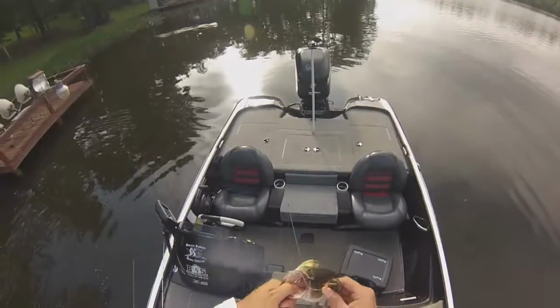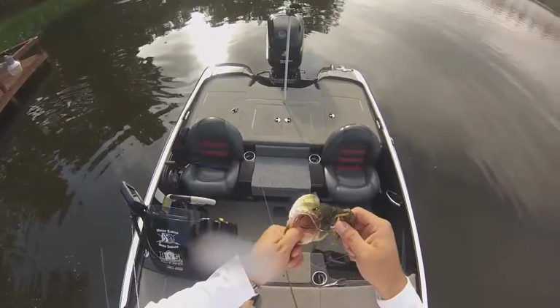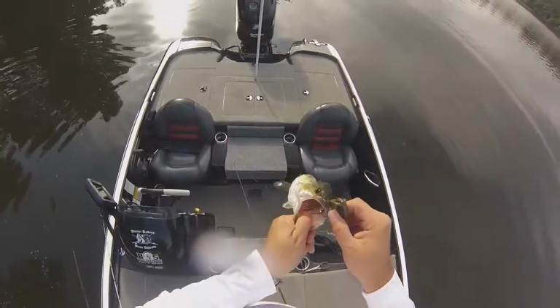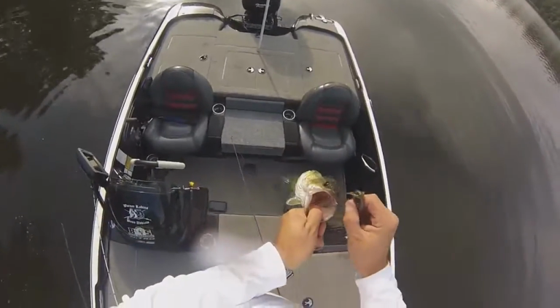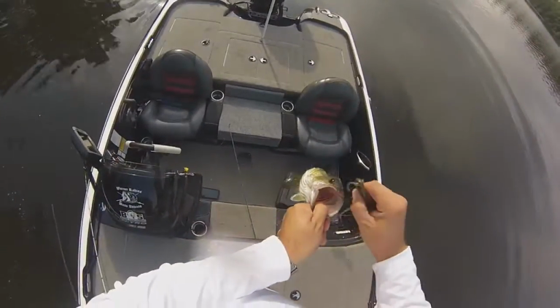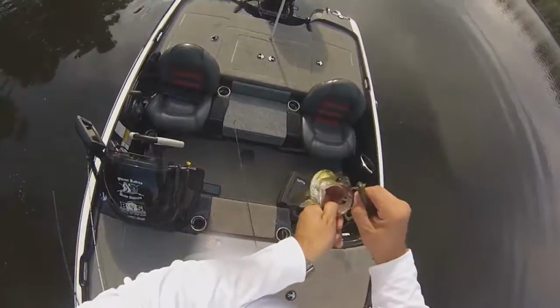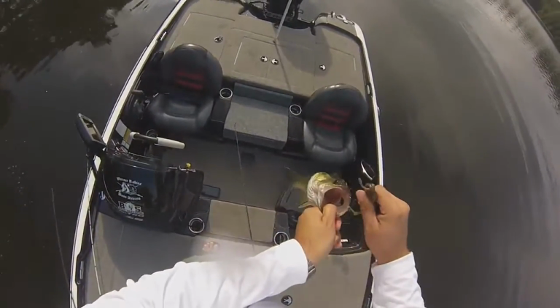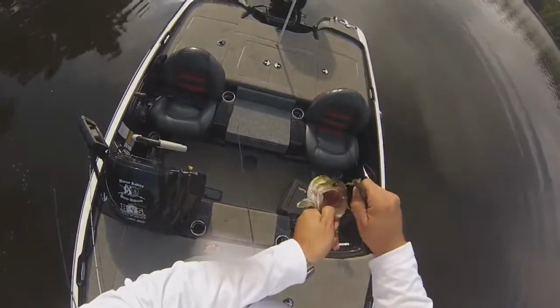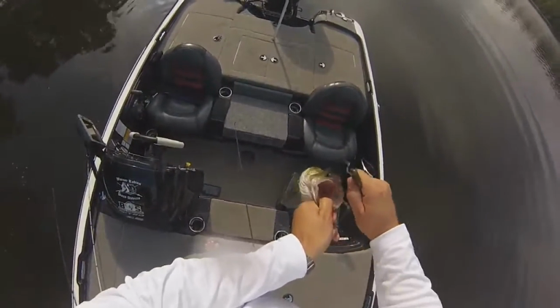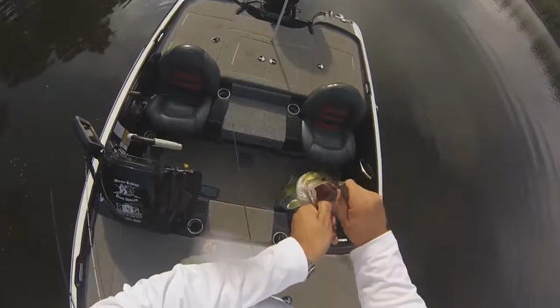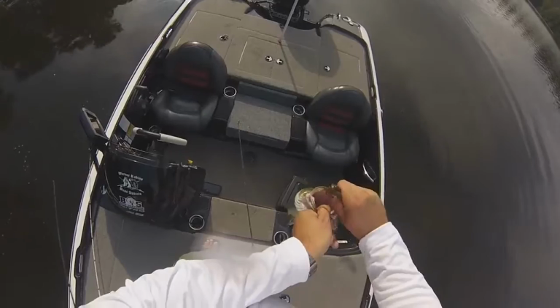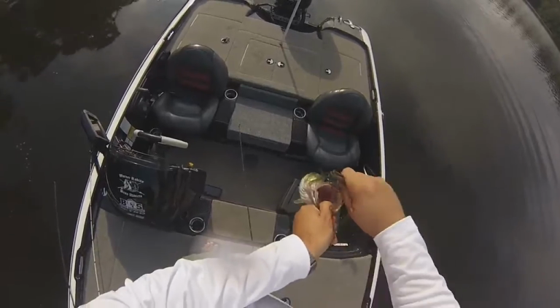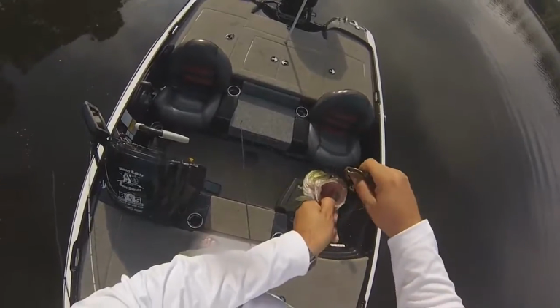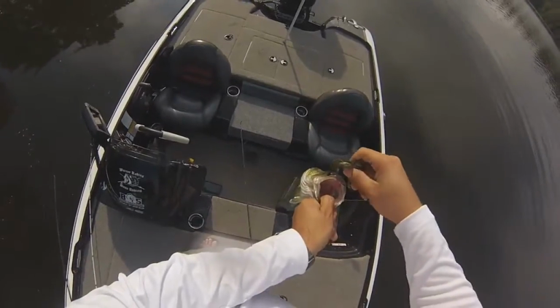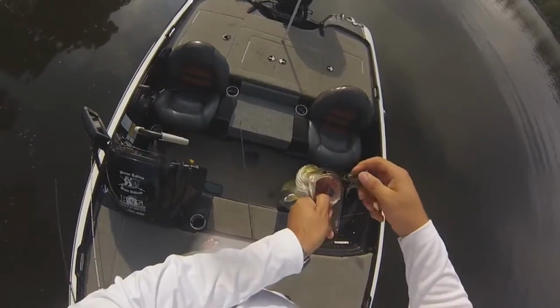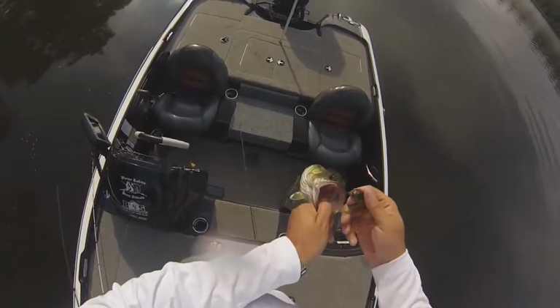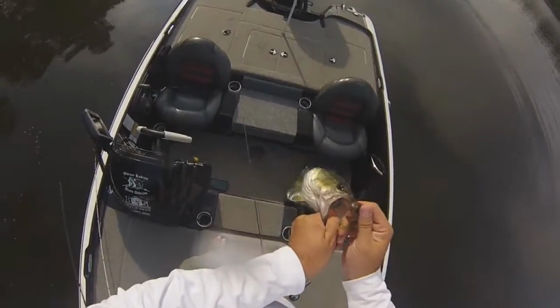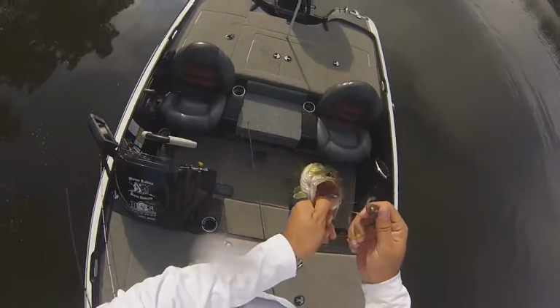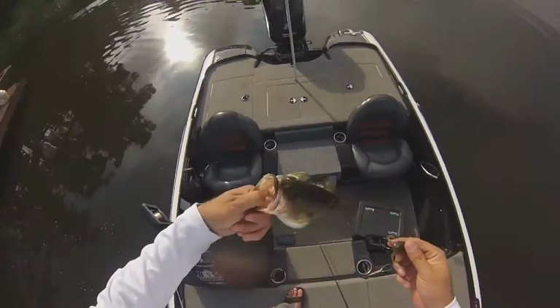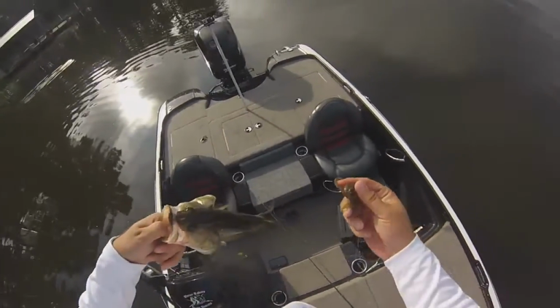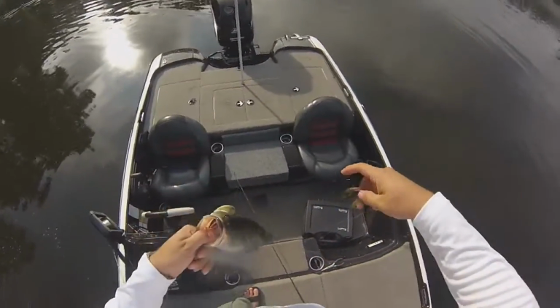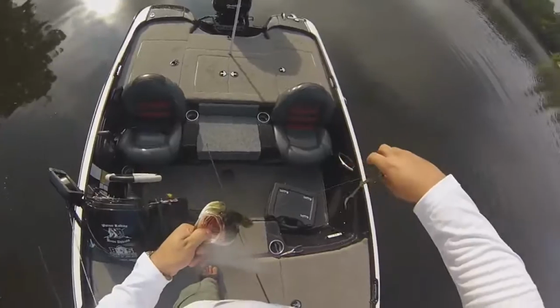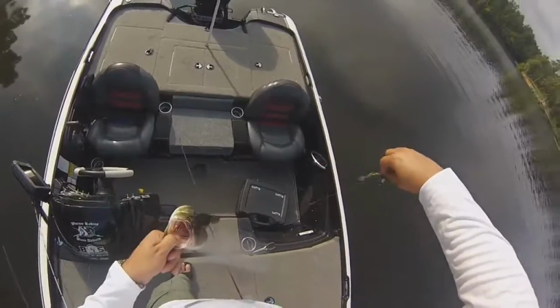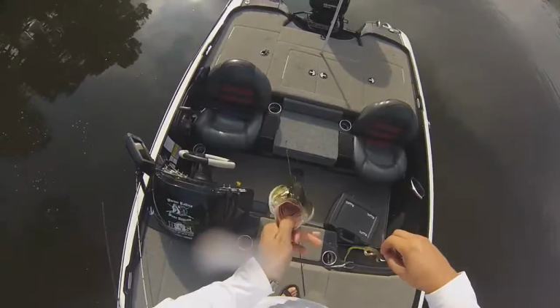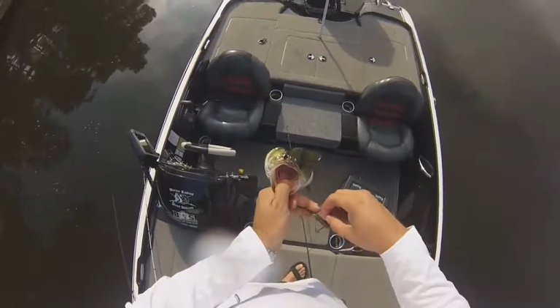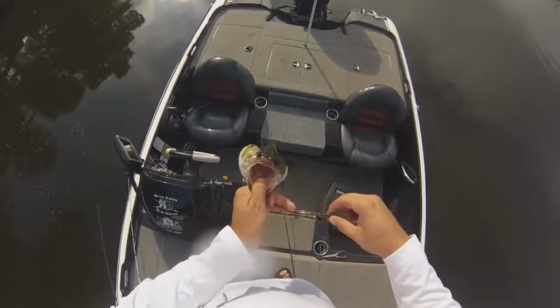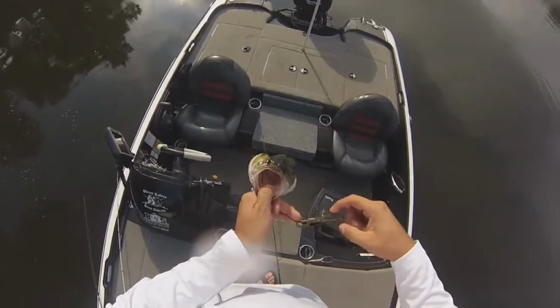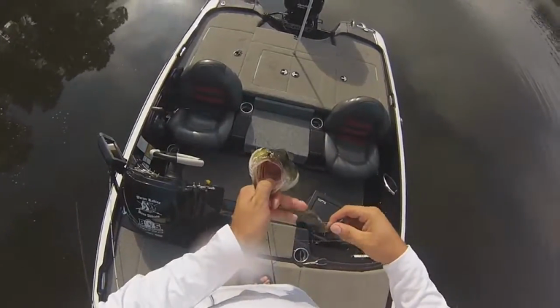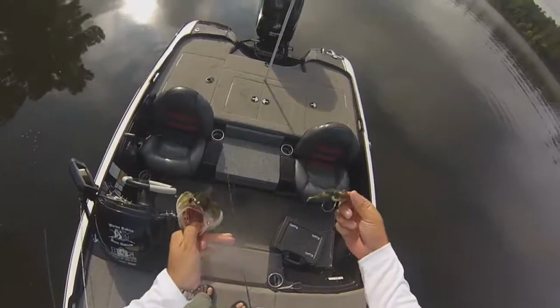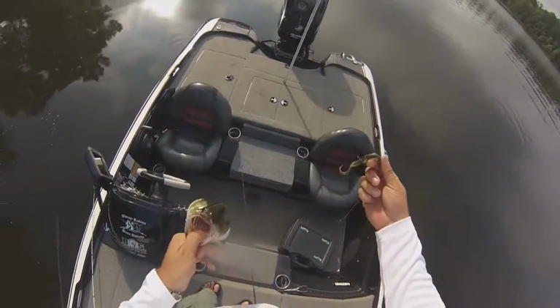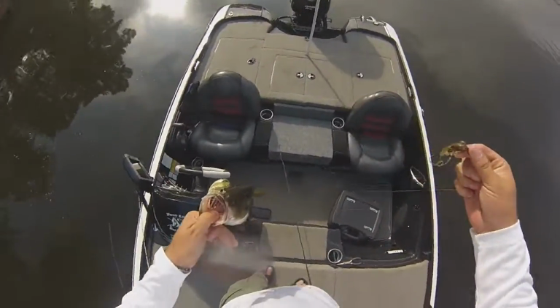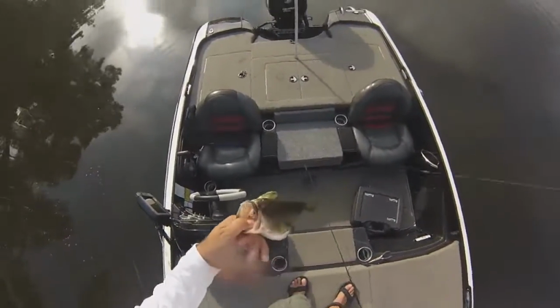All right, caught my first one! He almost got away — hooked on his upper lip. Caught him on the lizard finally. Nice looking fish right there.